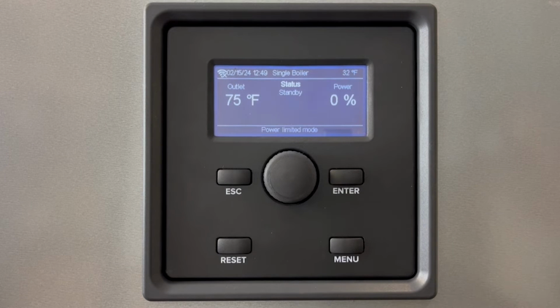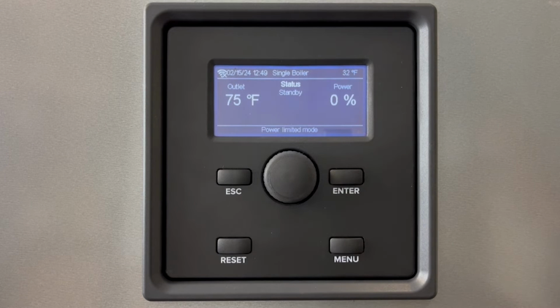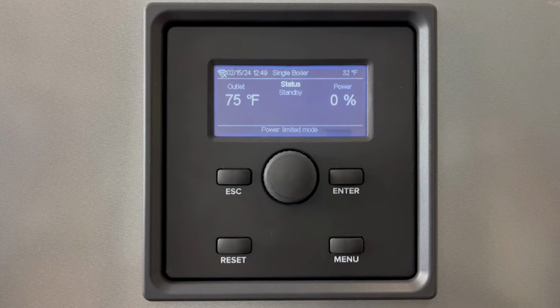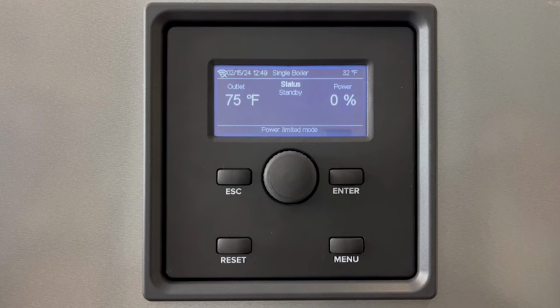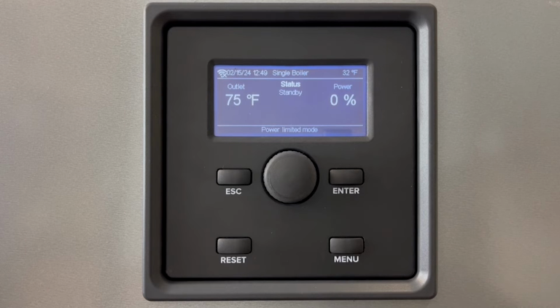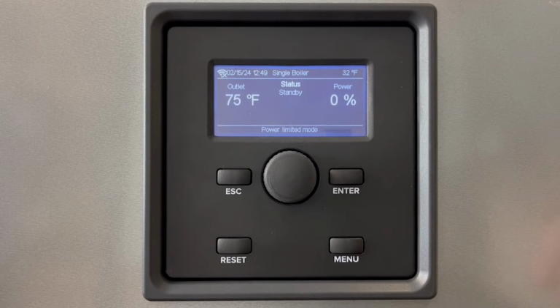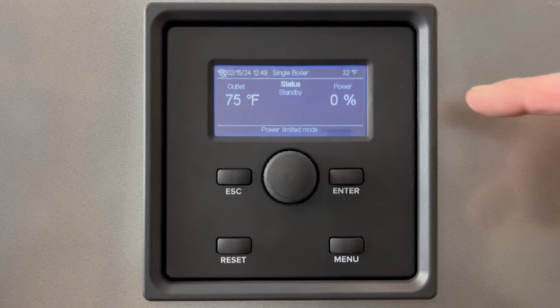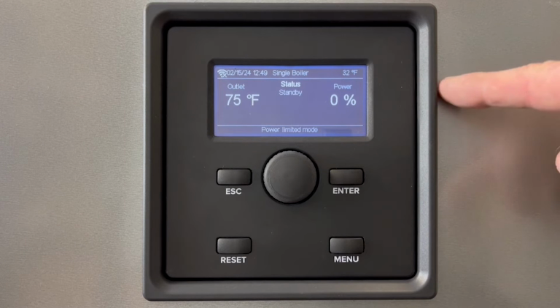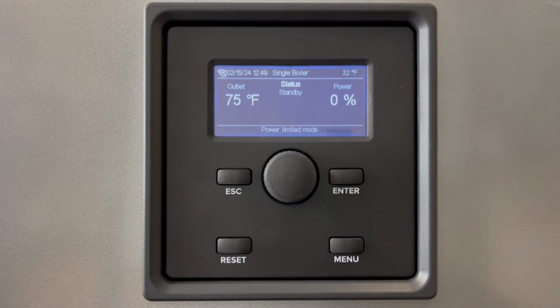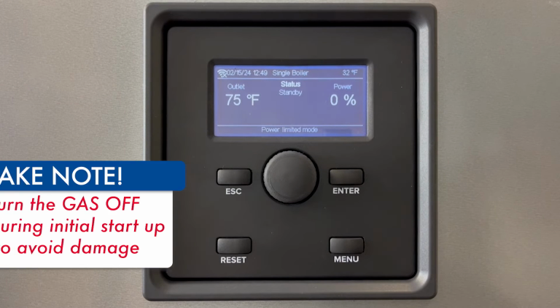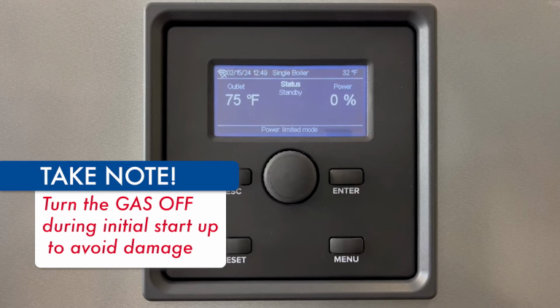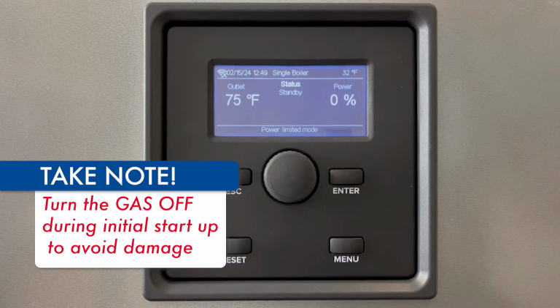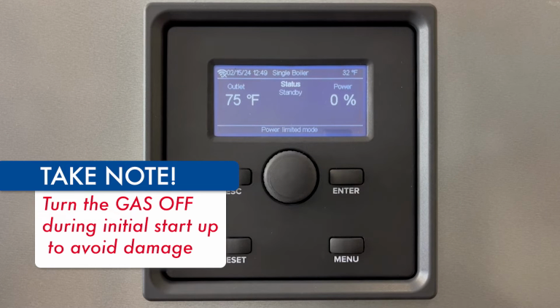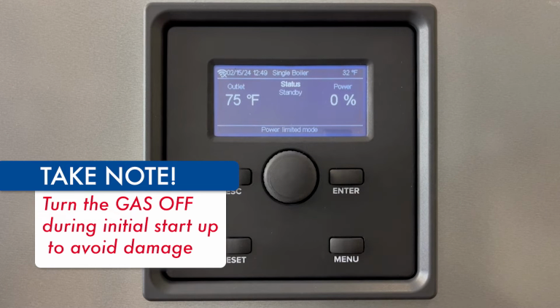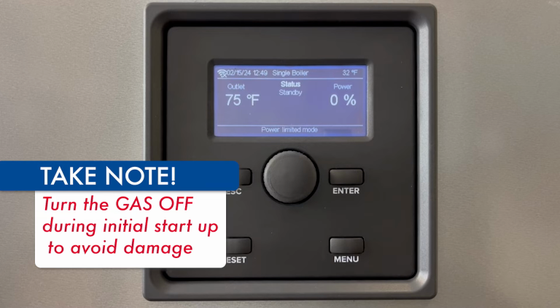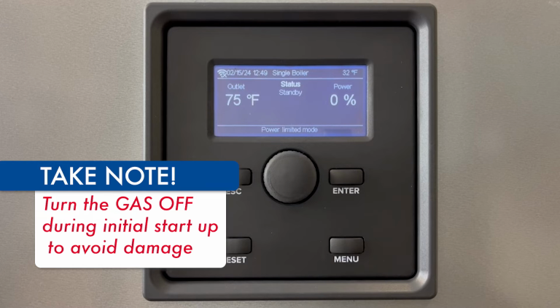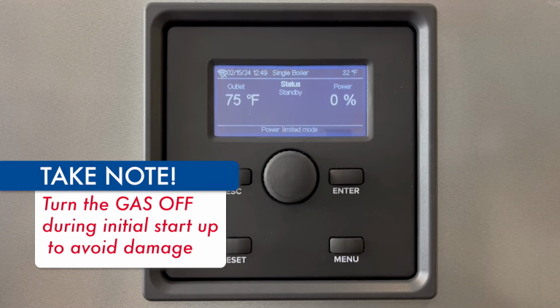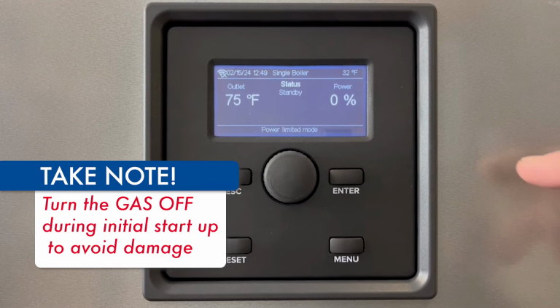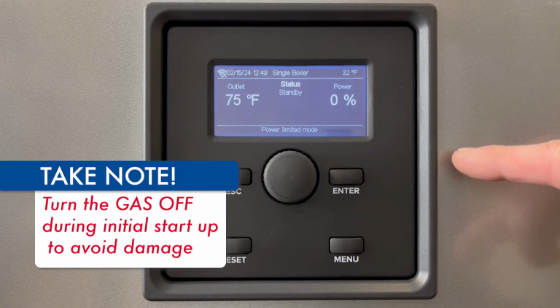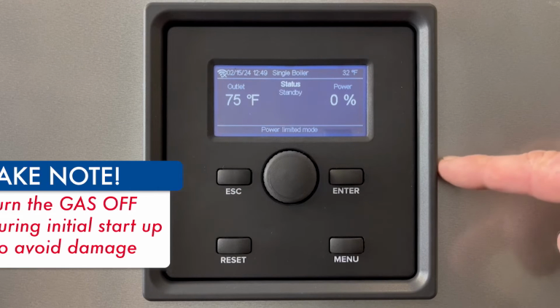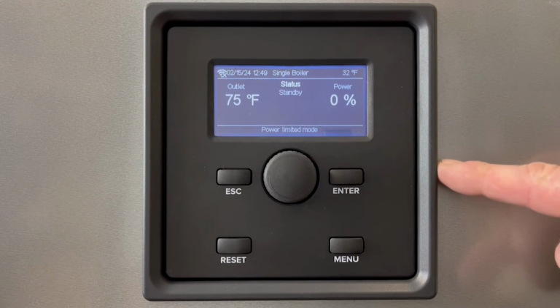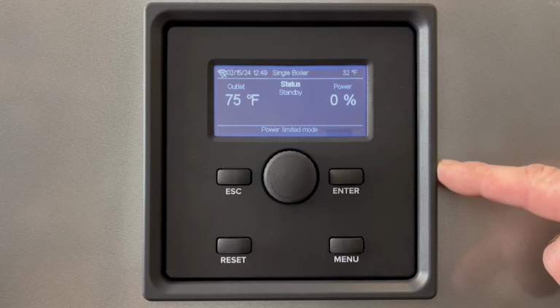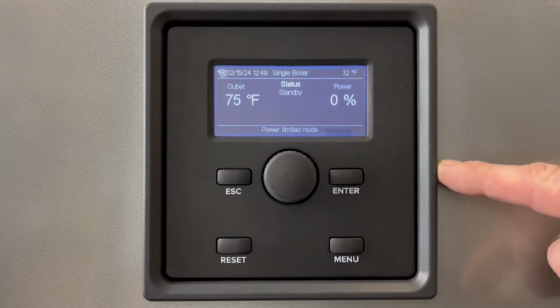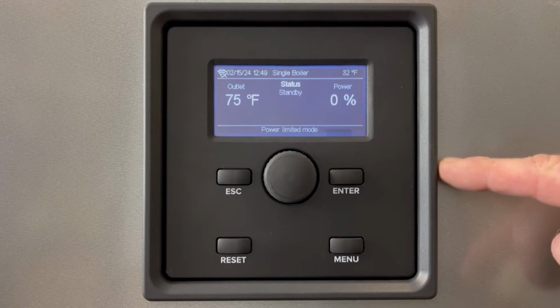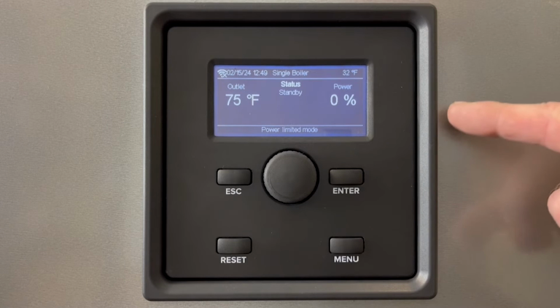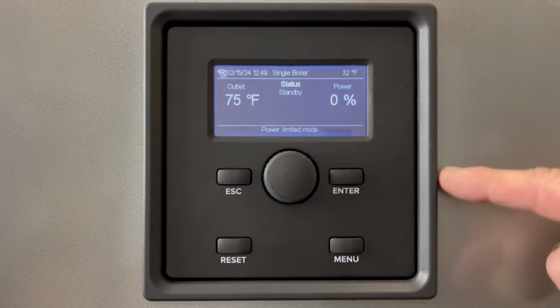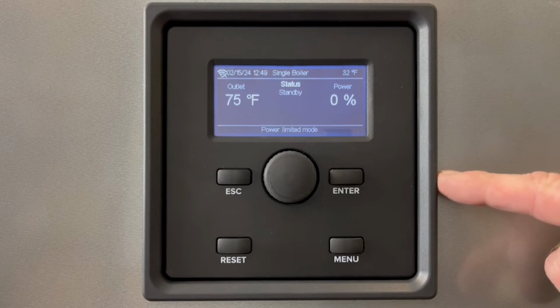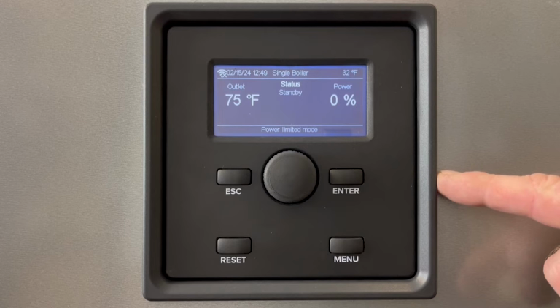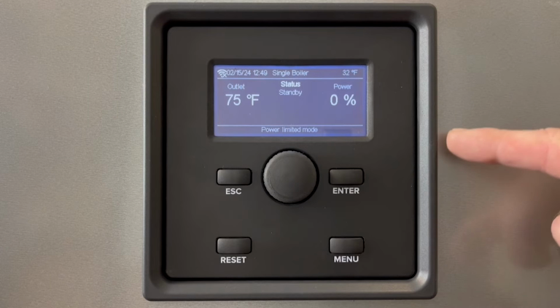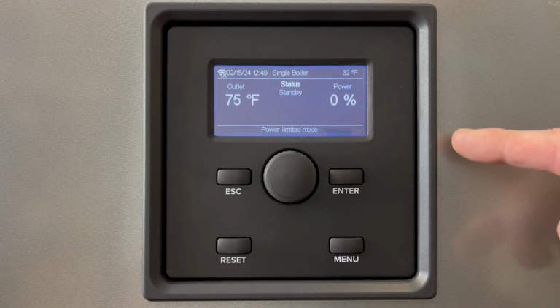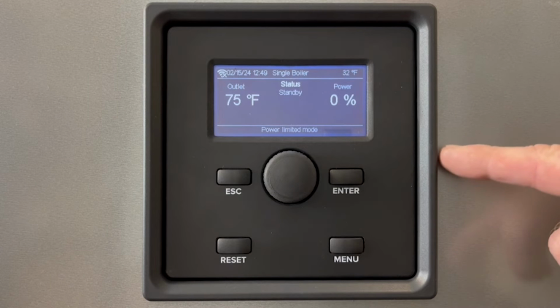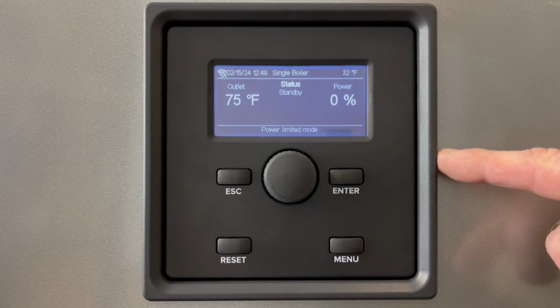Our boiler has turned on fully now. It is important when you do an initial startup that you leave the gas turned off. The boiler may attempt to fire and if you have not fully bled the air out of the system, this can cause damage to the unit.